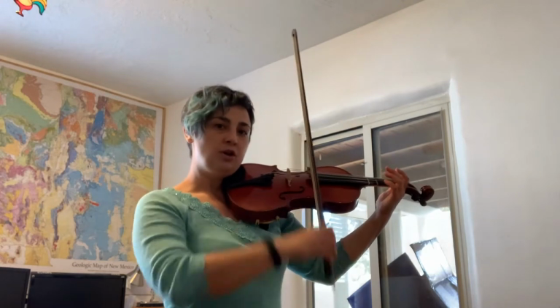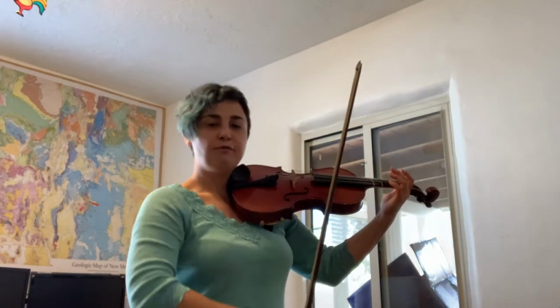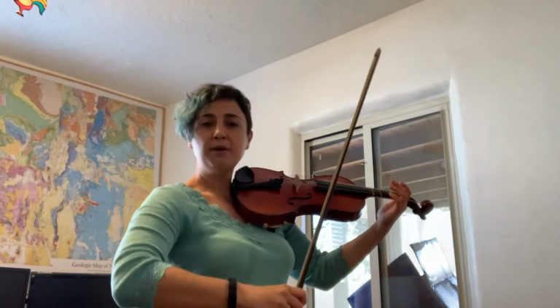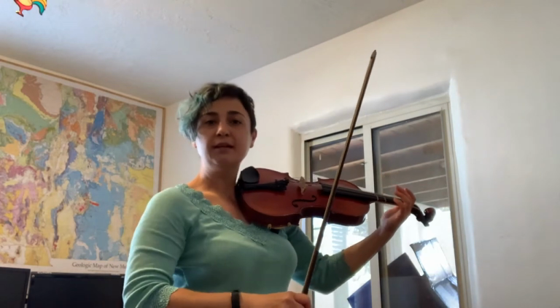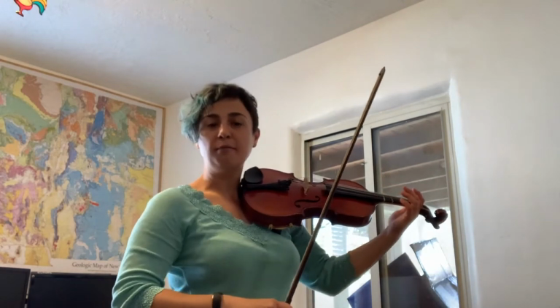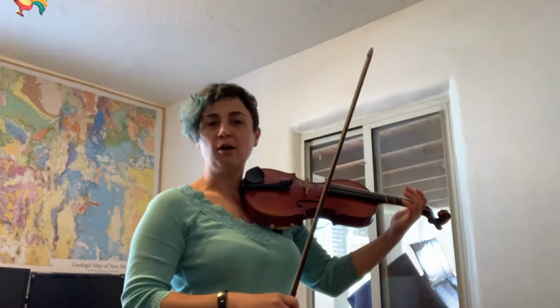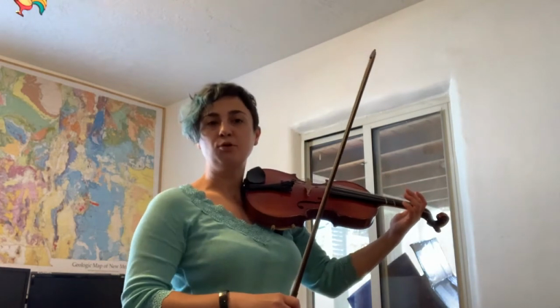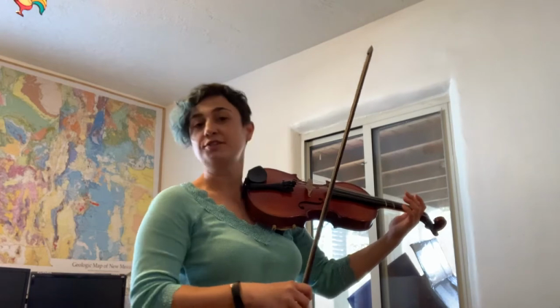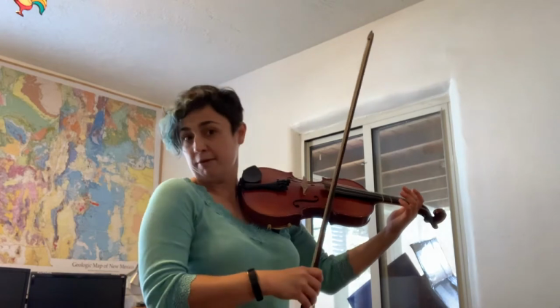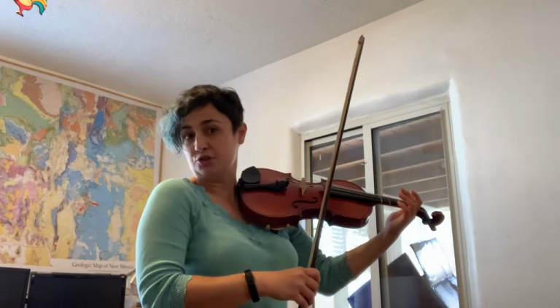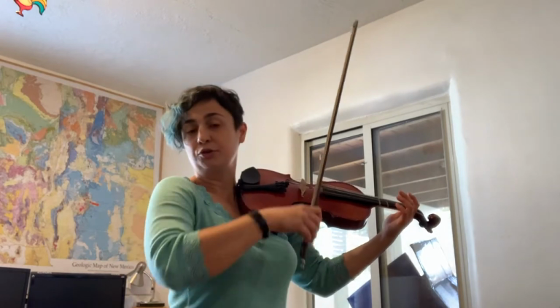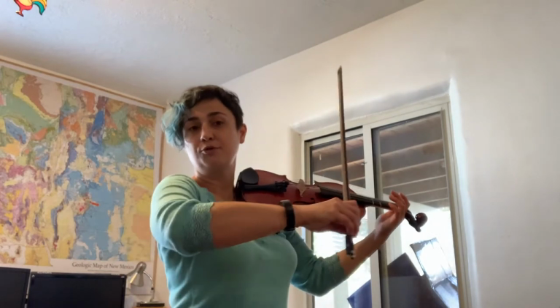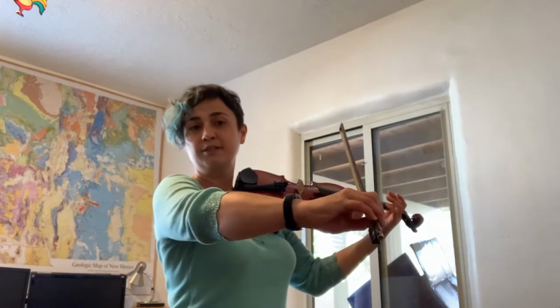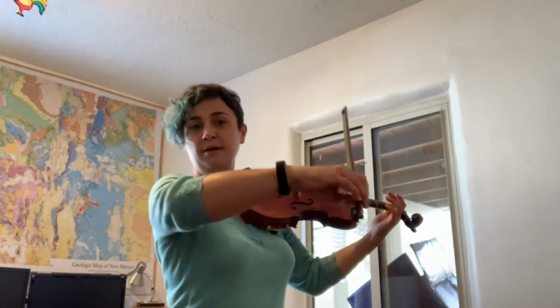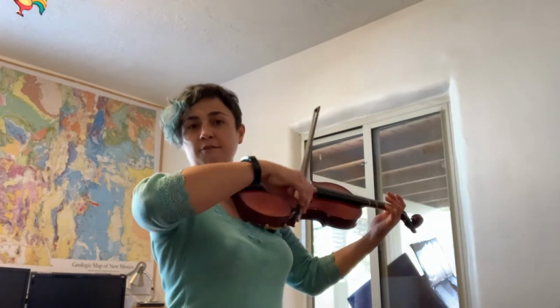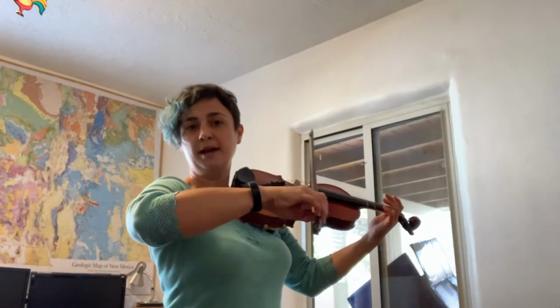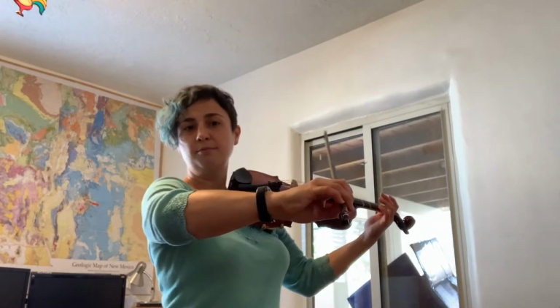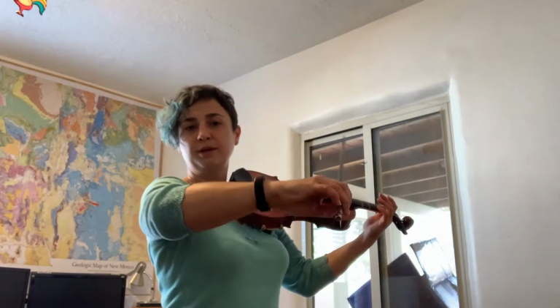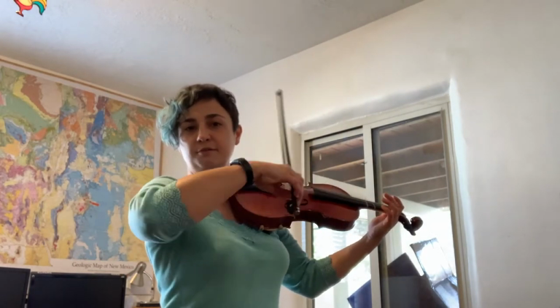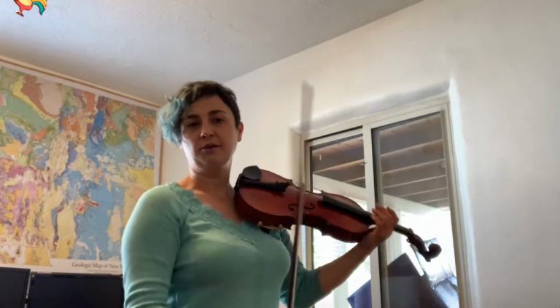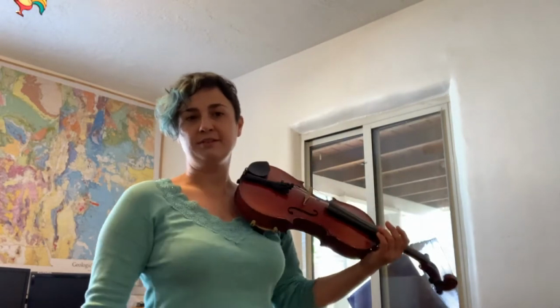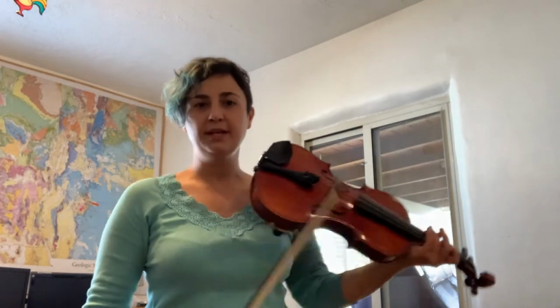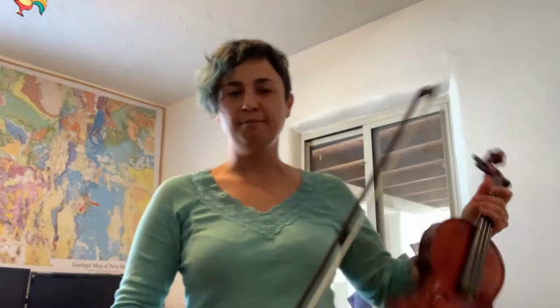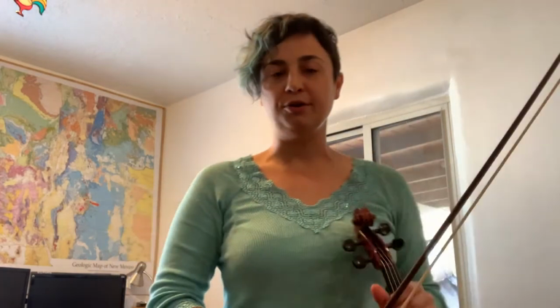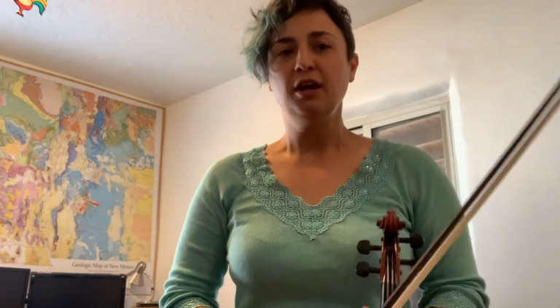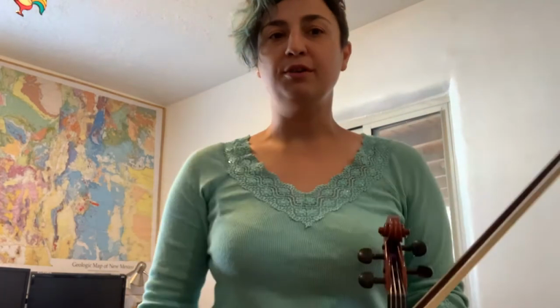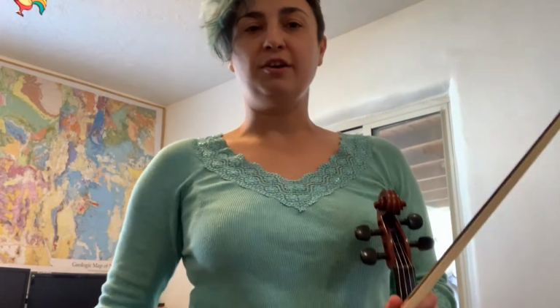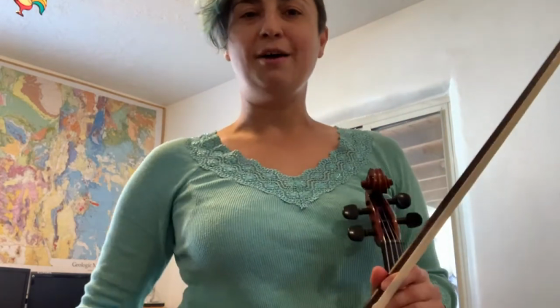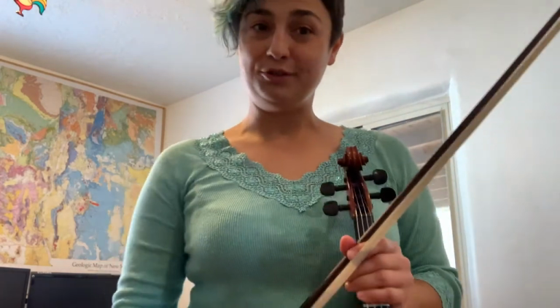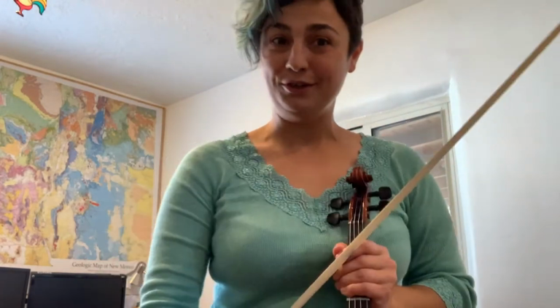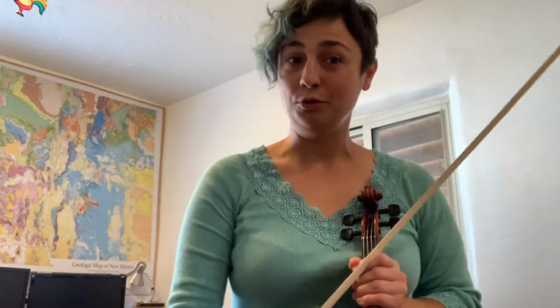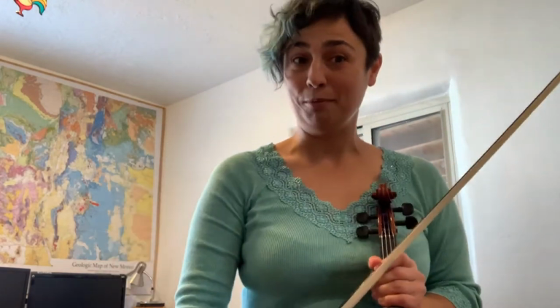Very little of my arm motion is coming from the shoulder. Most of it's coming from my elbow, wrists, and fingers. And that's really important when you're starting out producing a good tone with your bow.